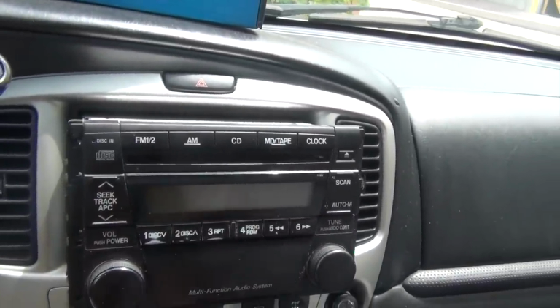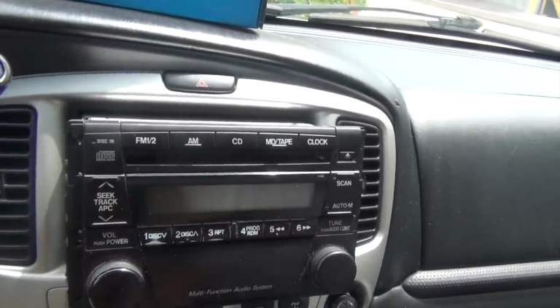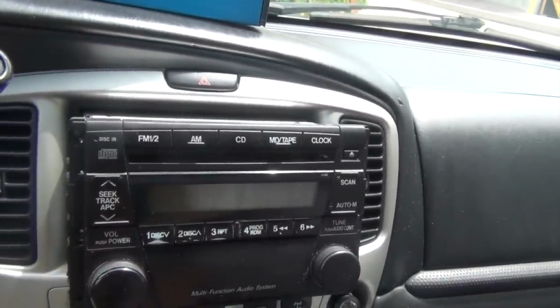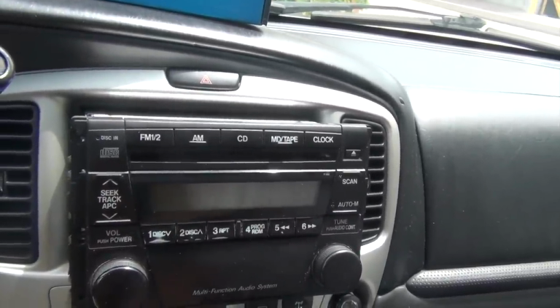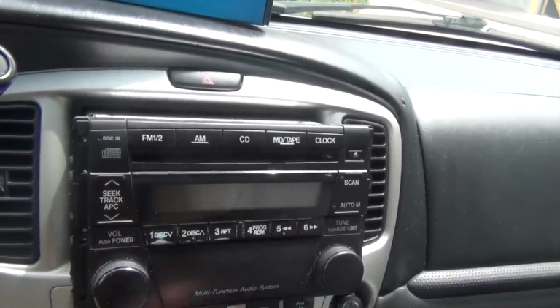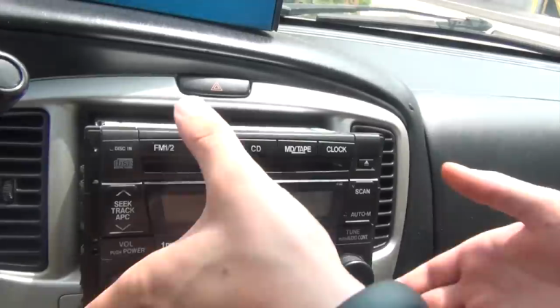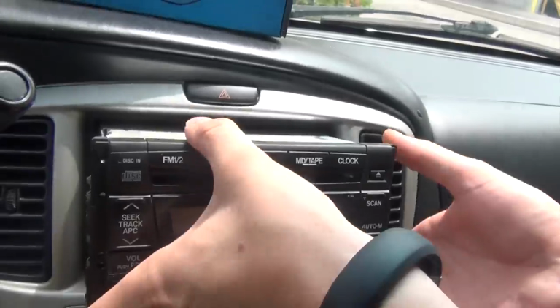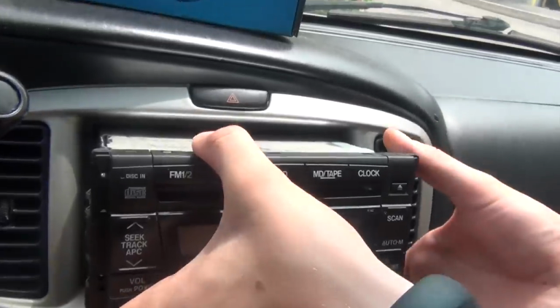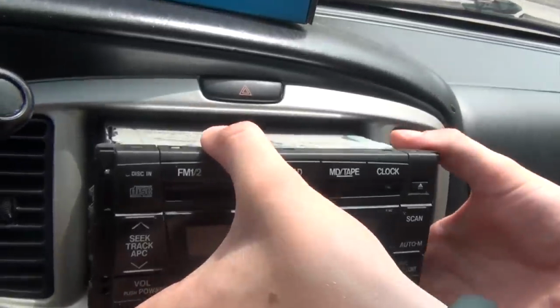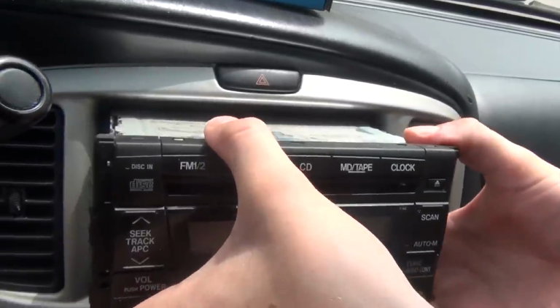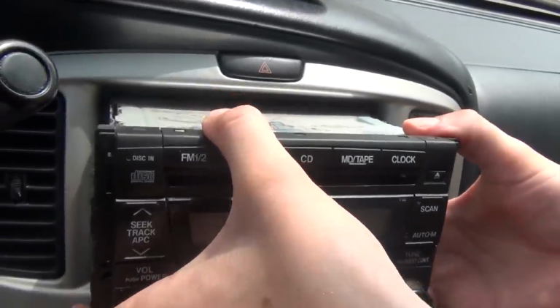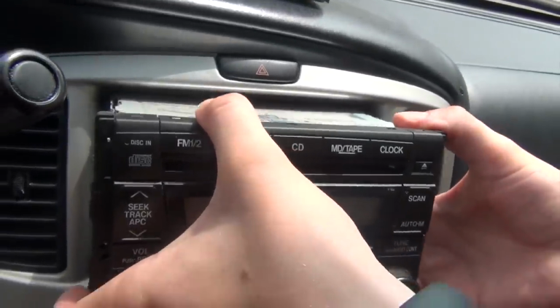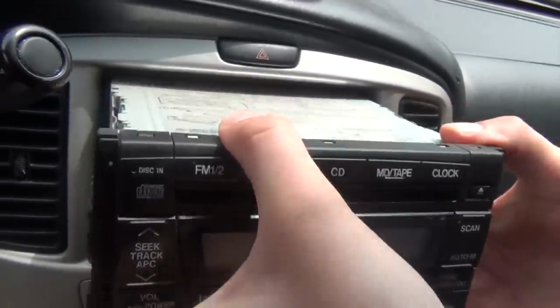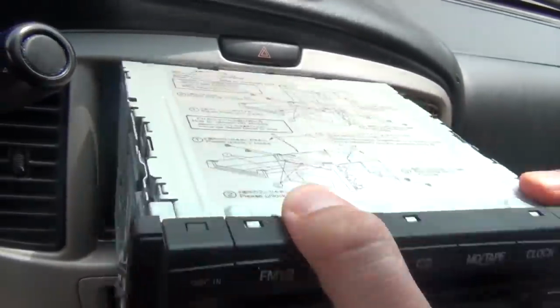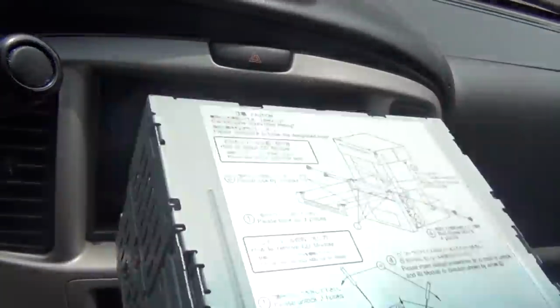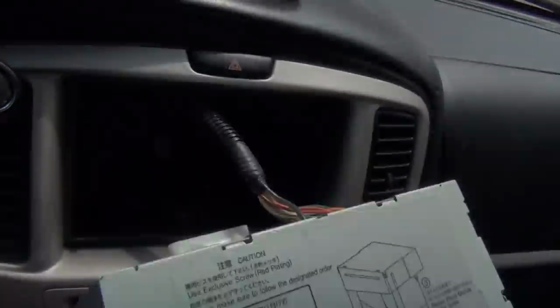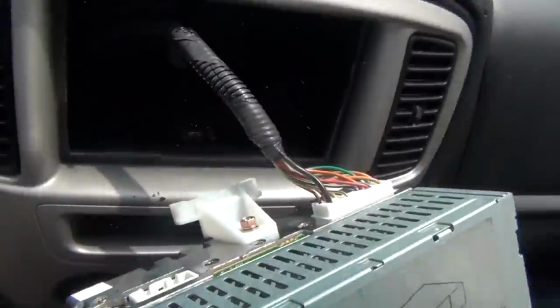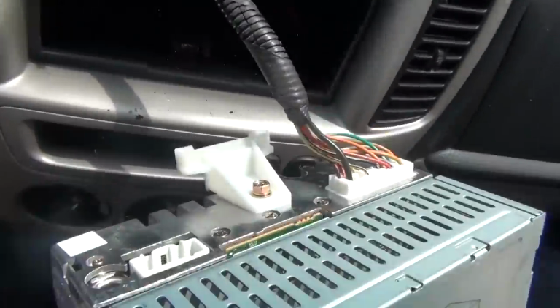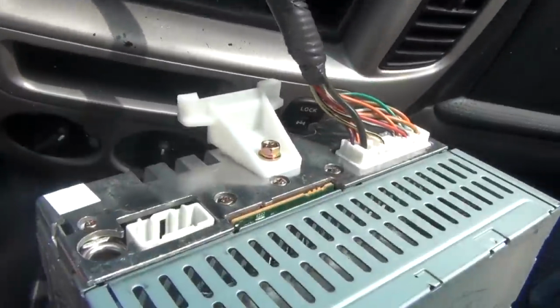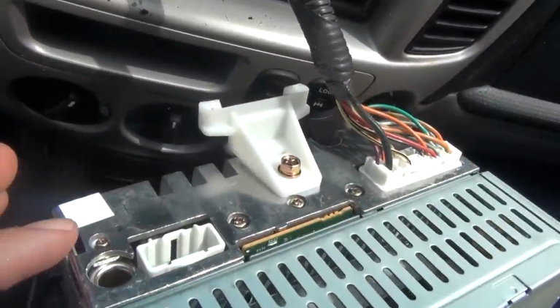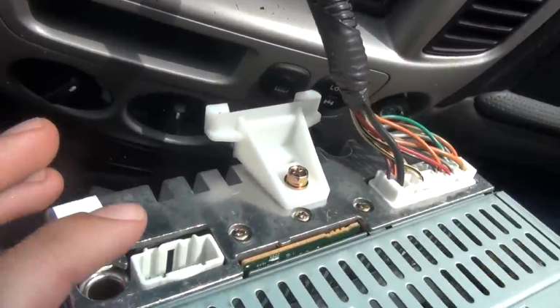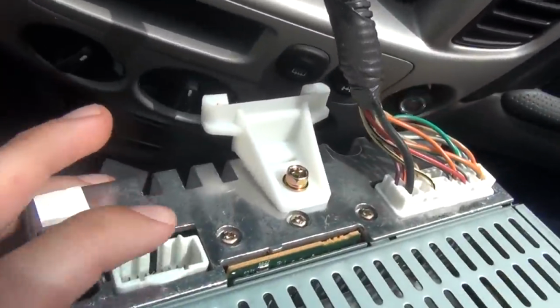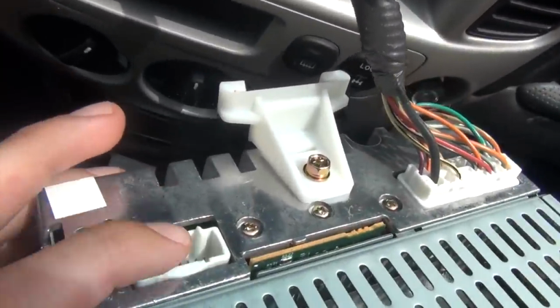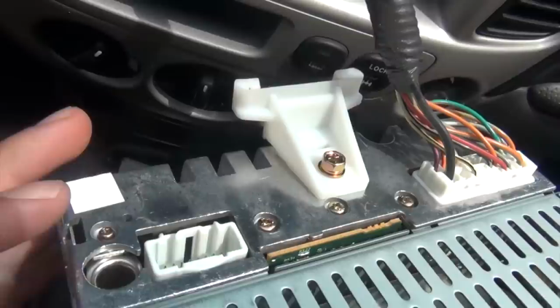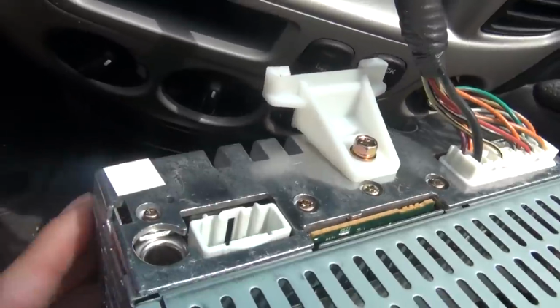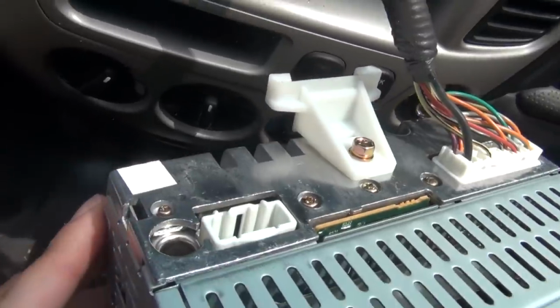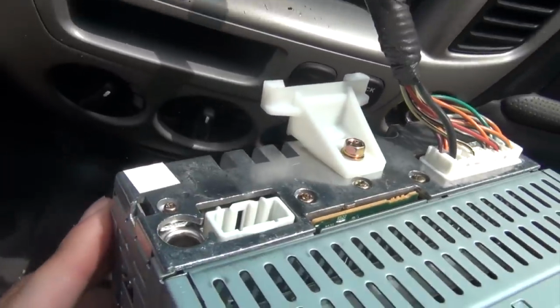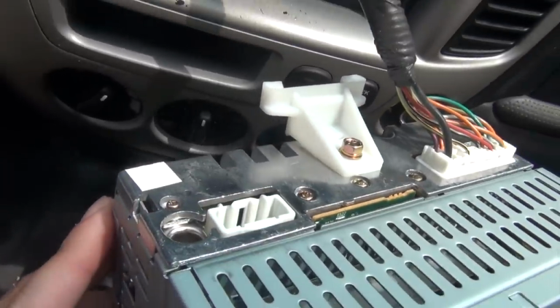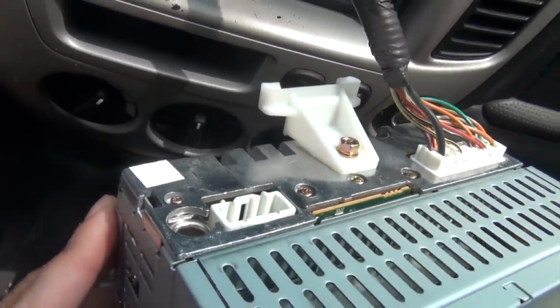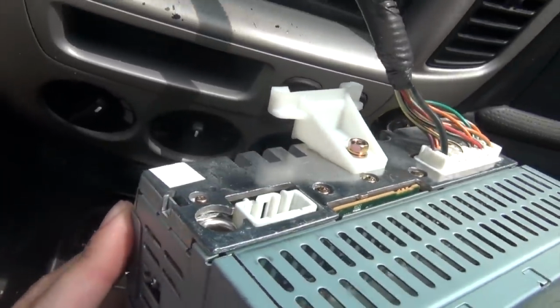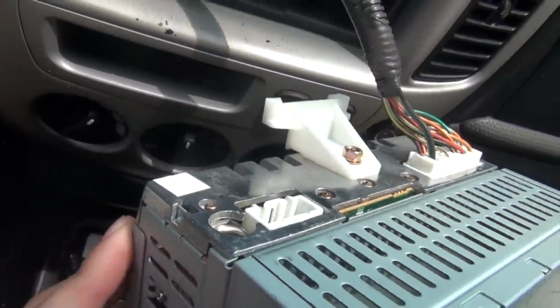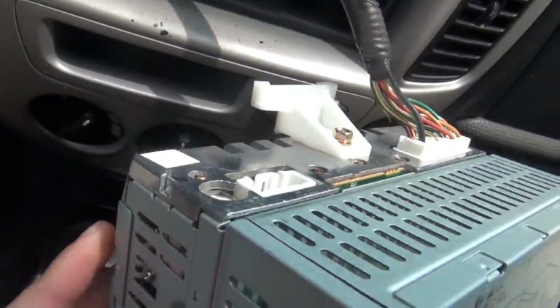Once you remove the radio, you're going to see on the back of the radio there's an open port, and this is where our kit is going to plug into.